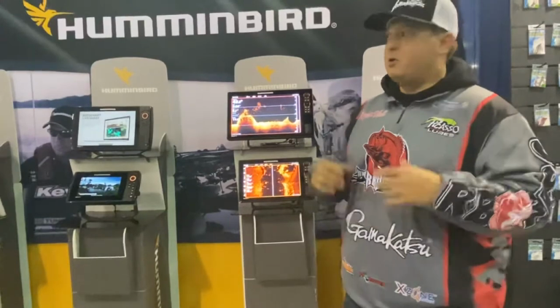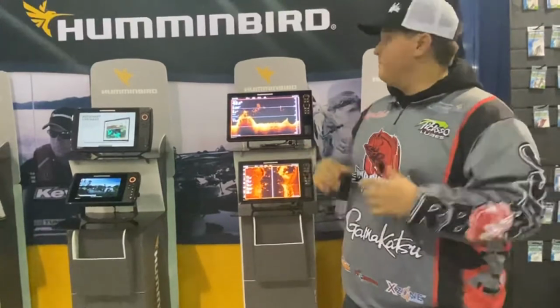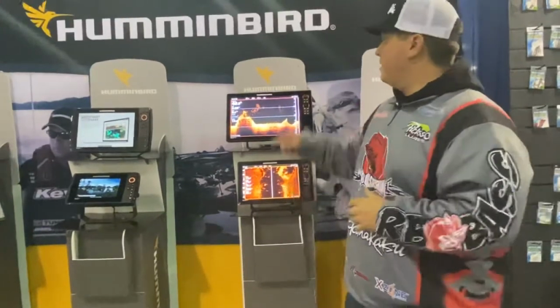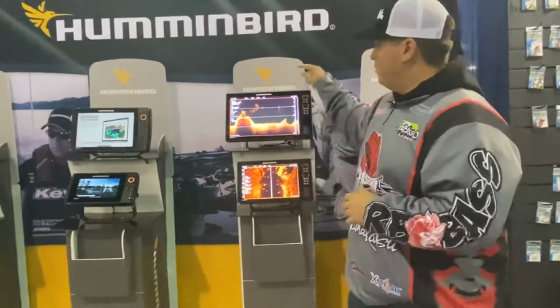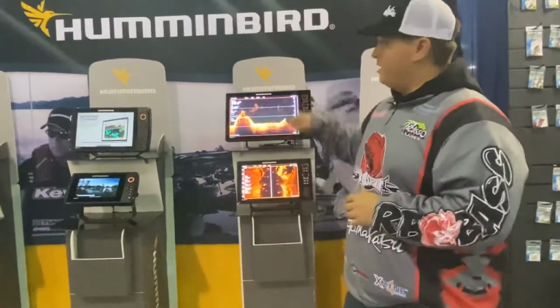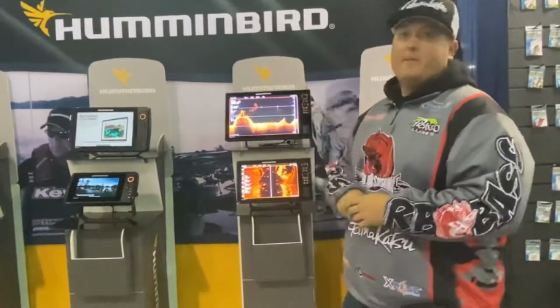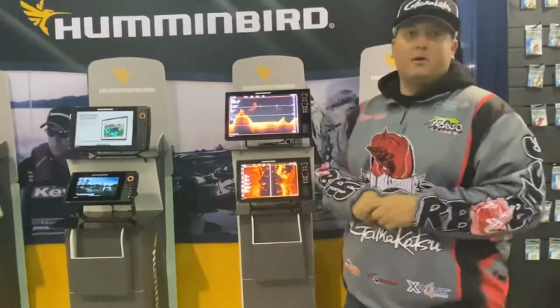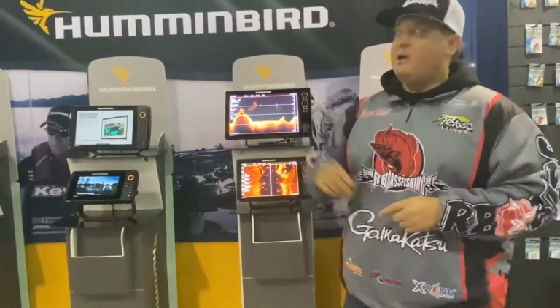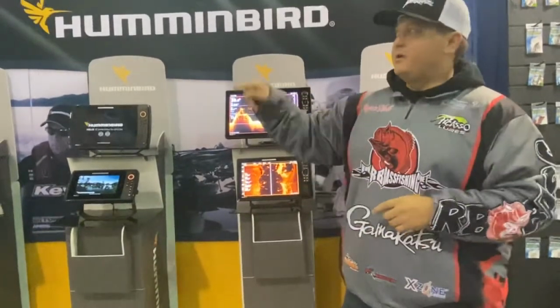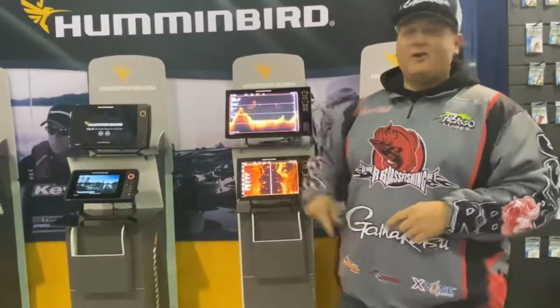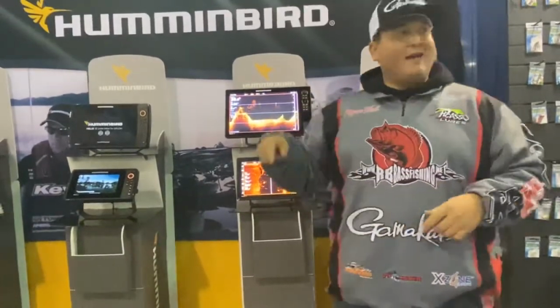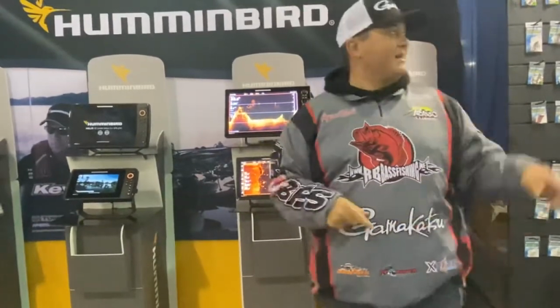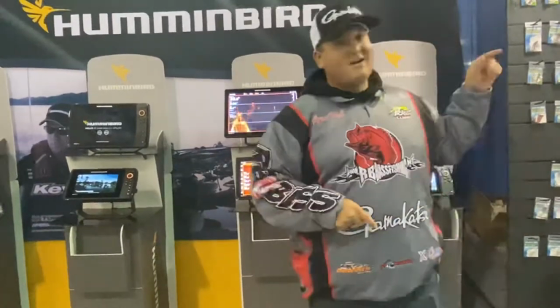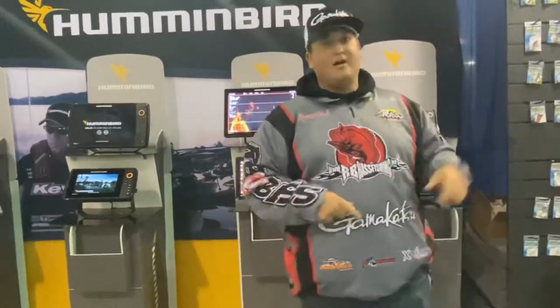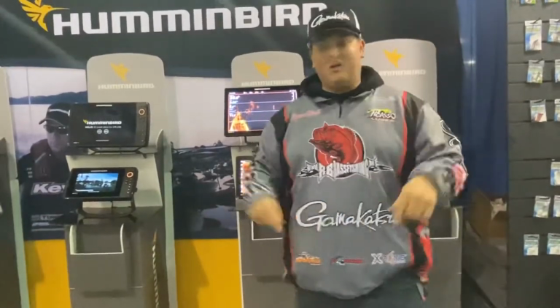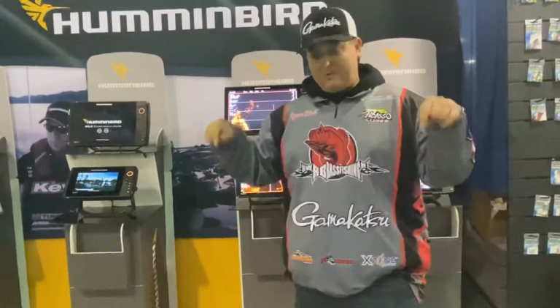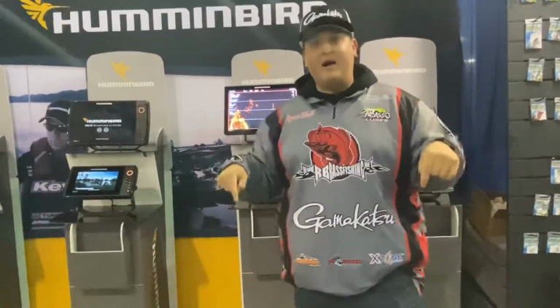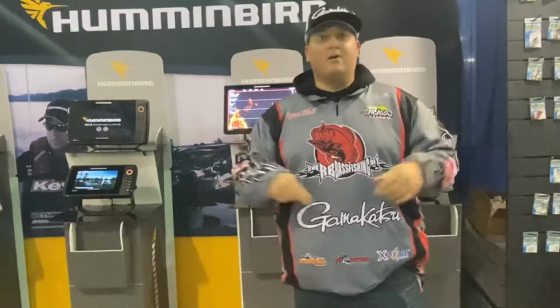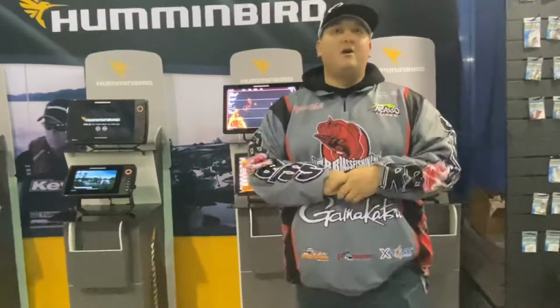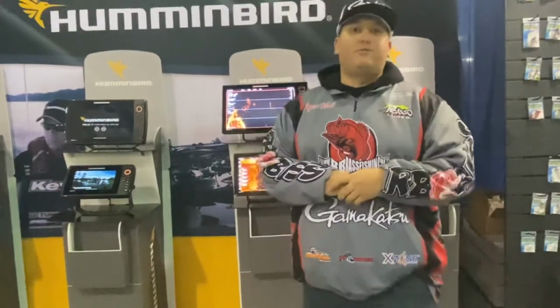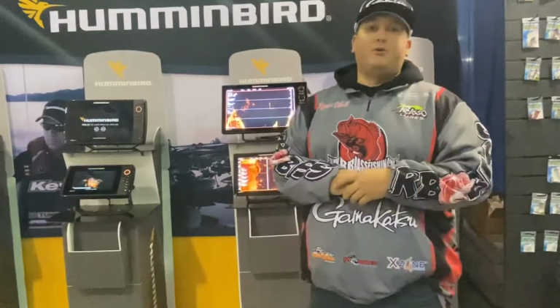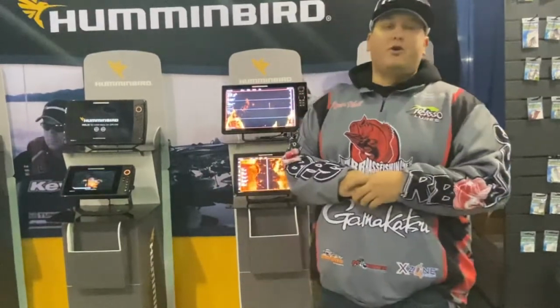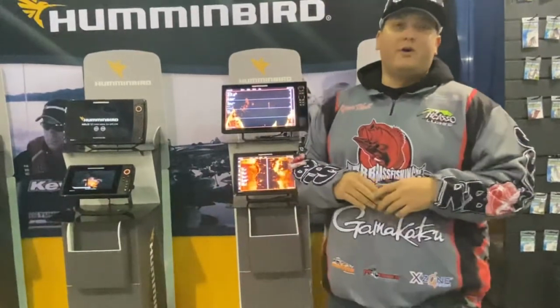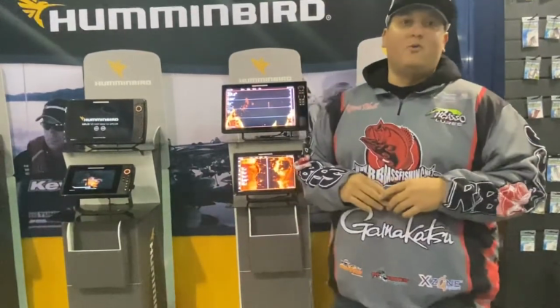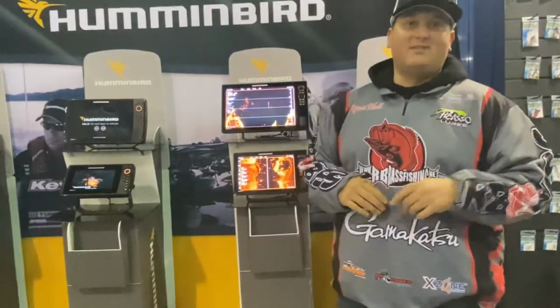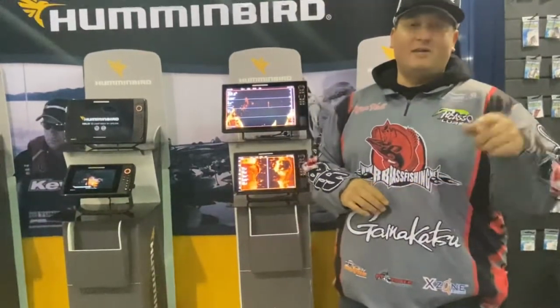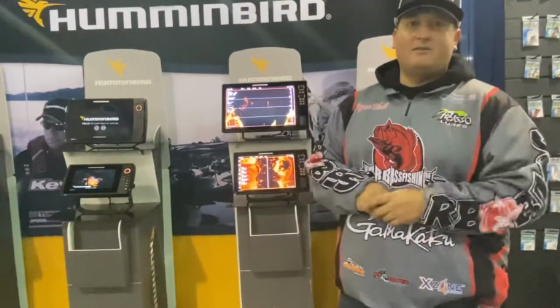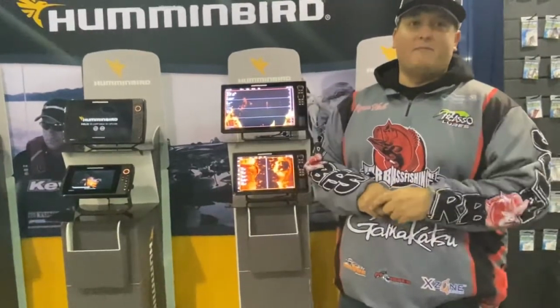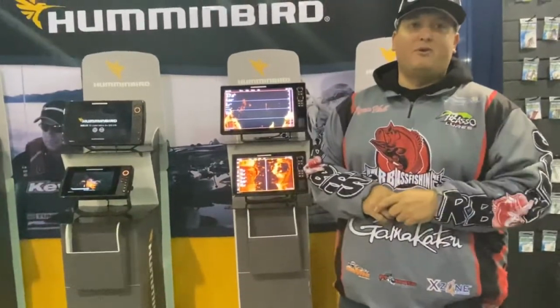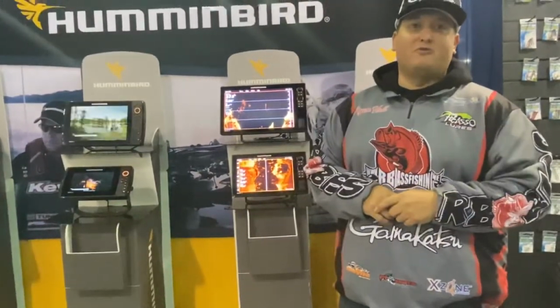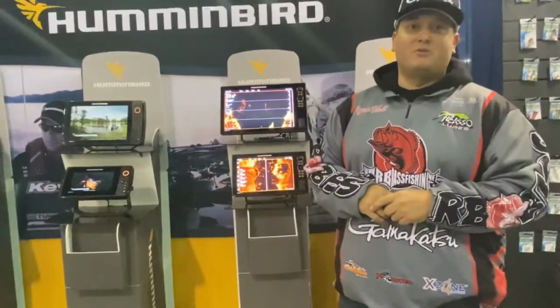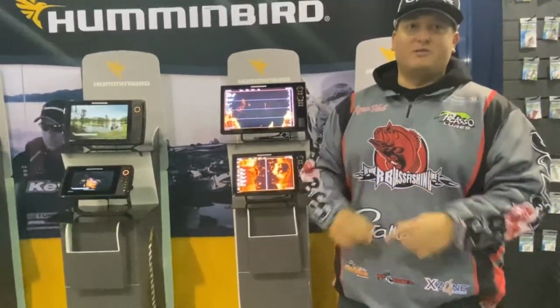So come on by. We're talking Humminbird, Minn Kota, Cannon, and Gamagatsu Hooks right here. Booth 3101C, Sacramento International Sportsman's Expo.